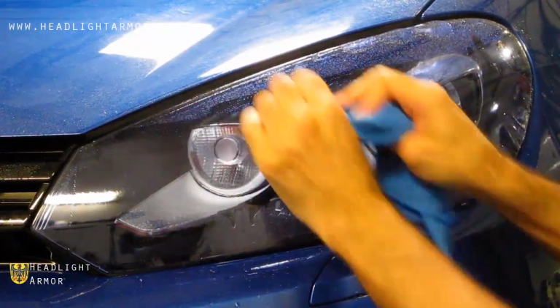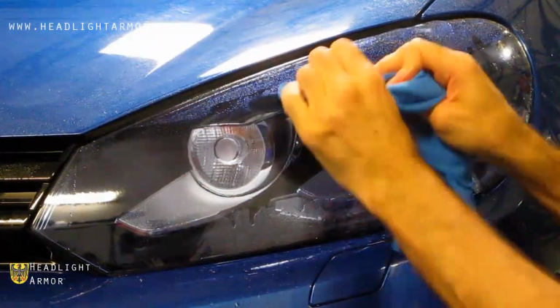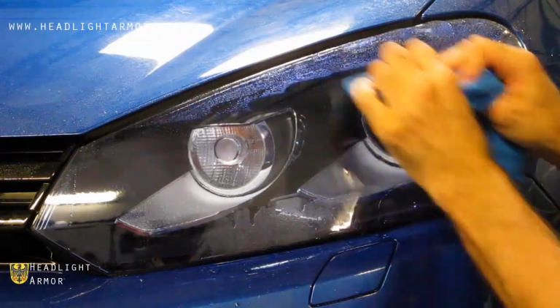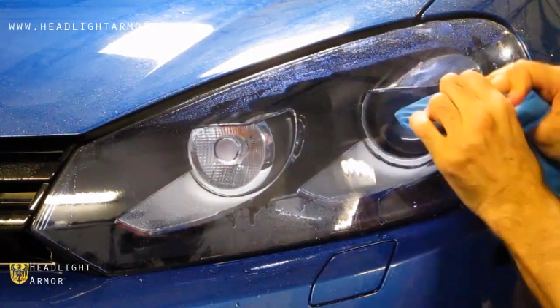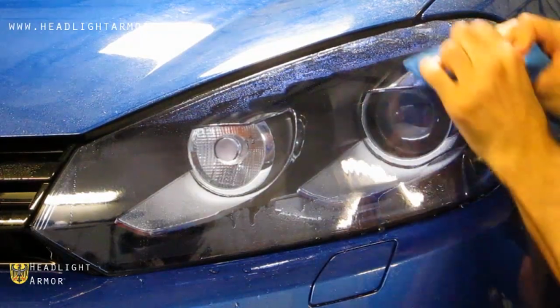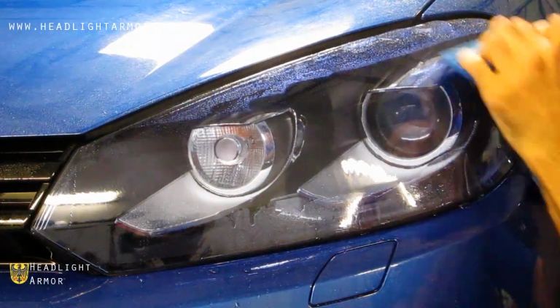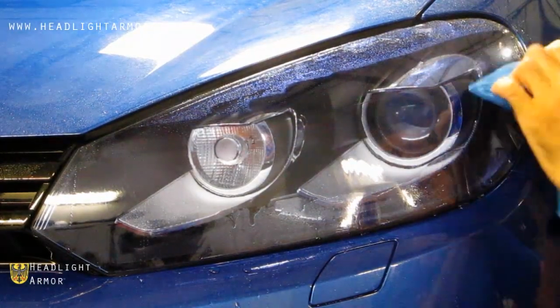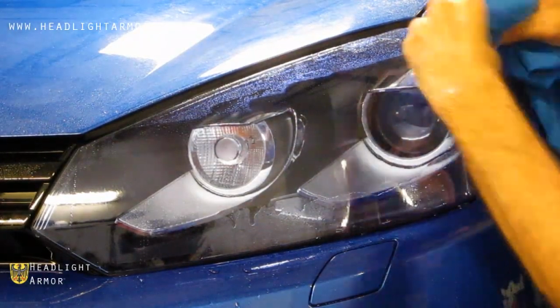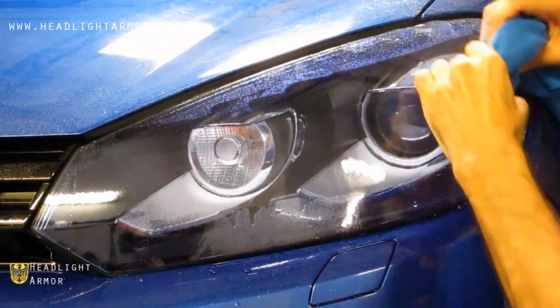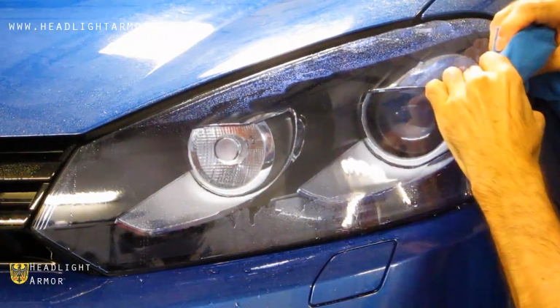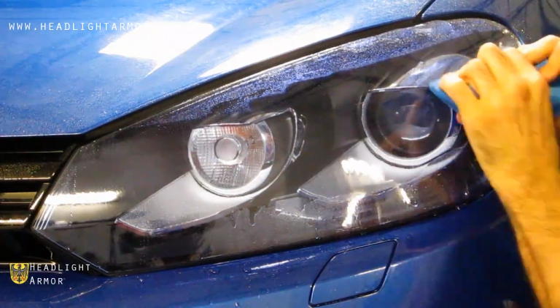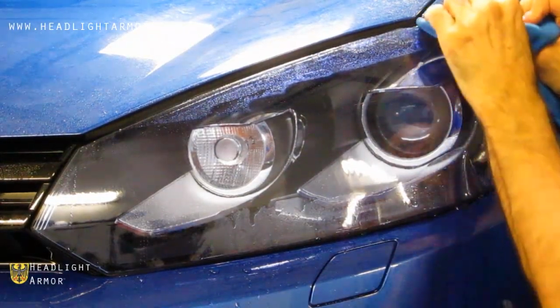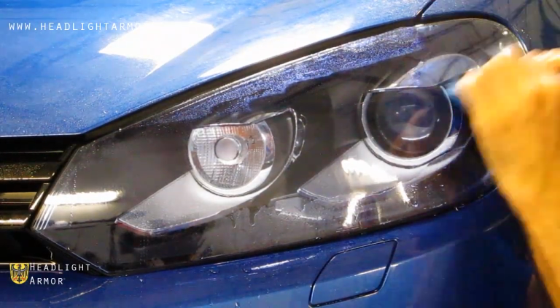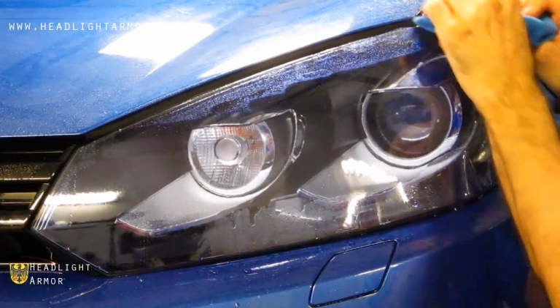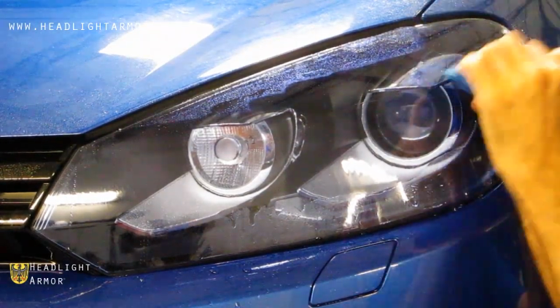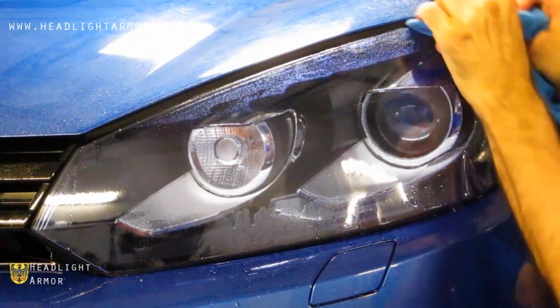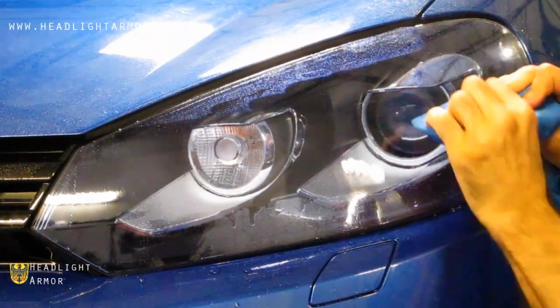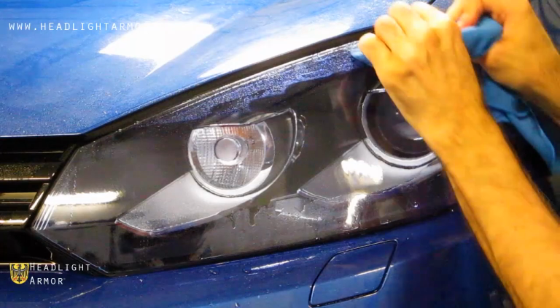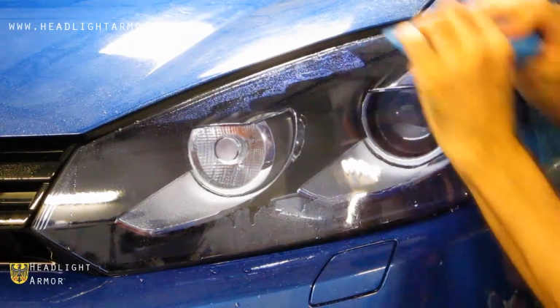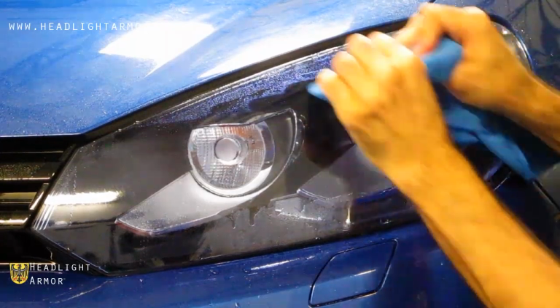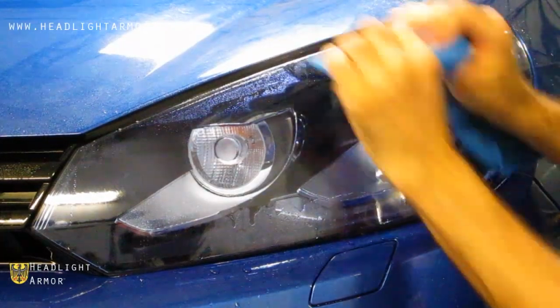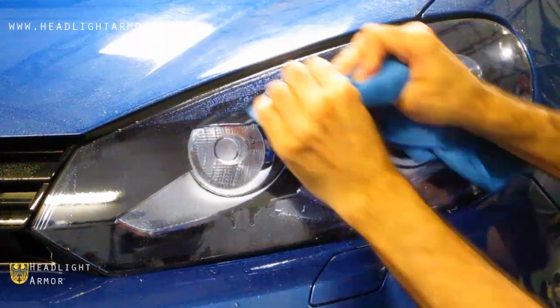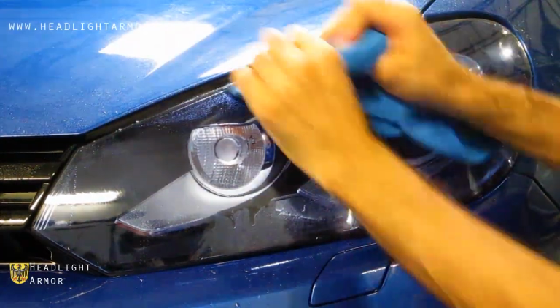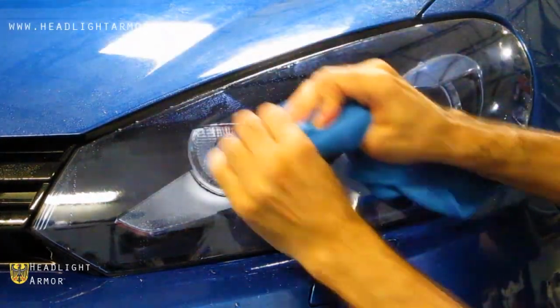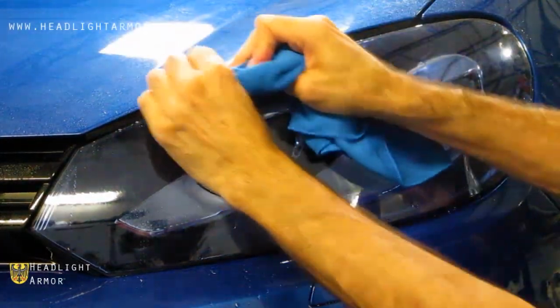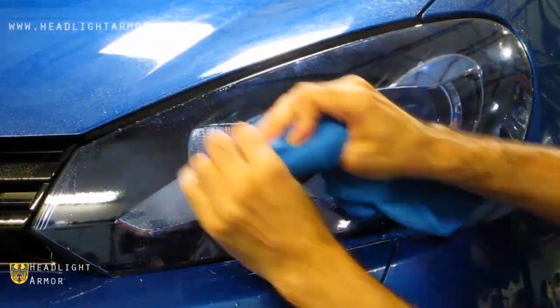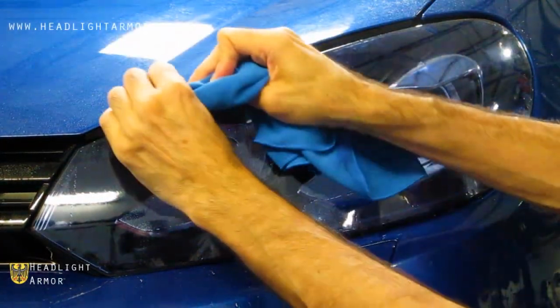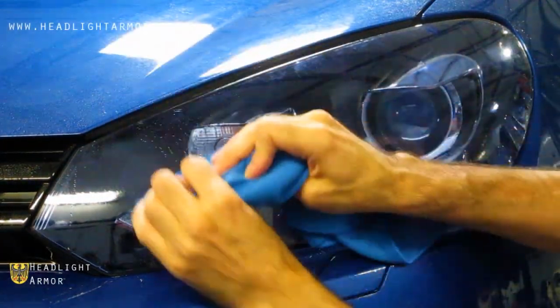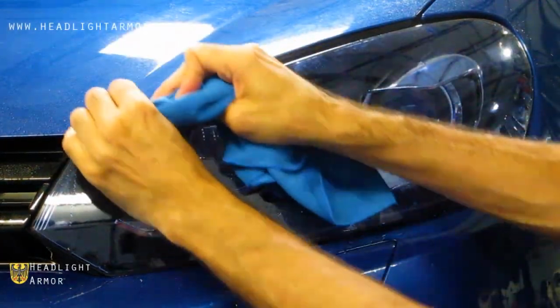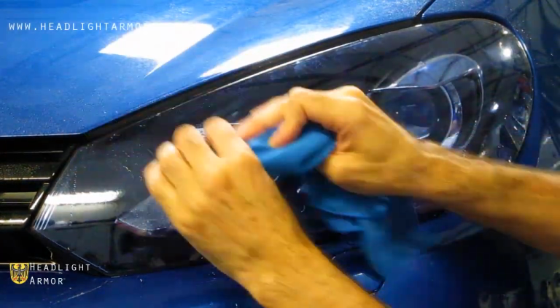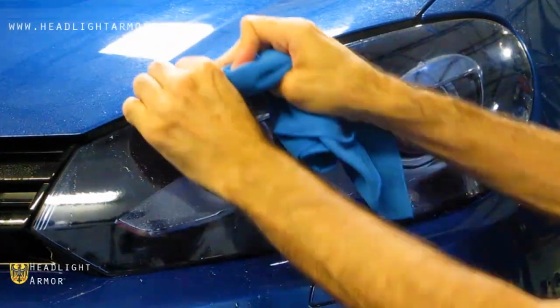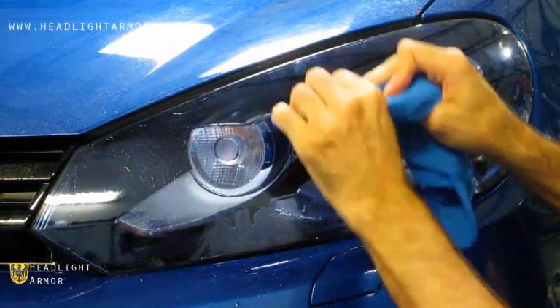And then from the center line, squeegee back and forth to the top edge of the kit as shown, using firm overlapping squeegee strokes.